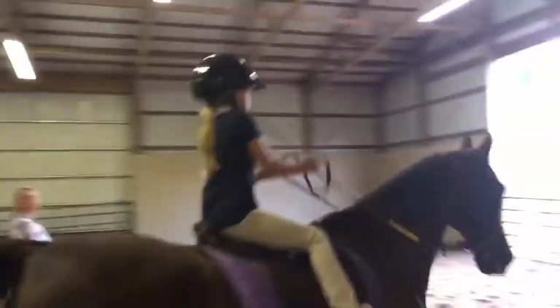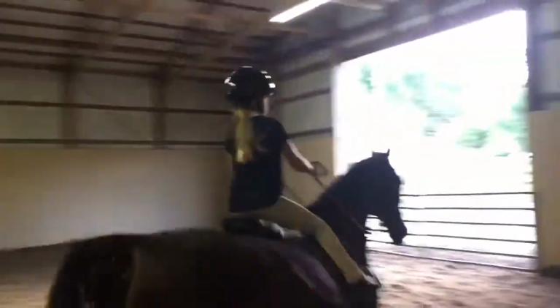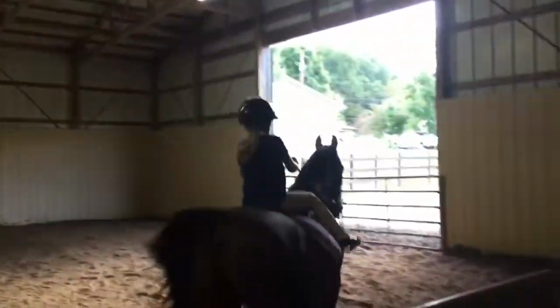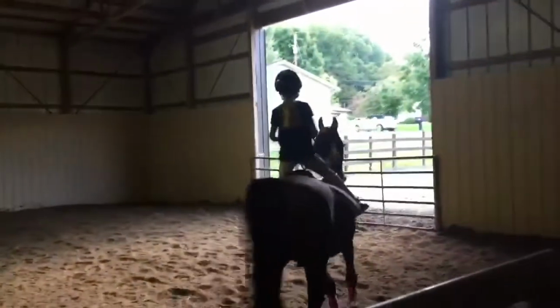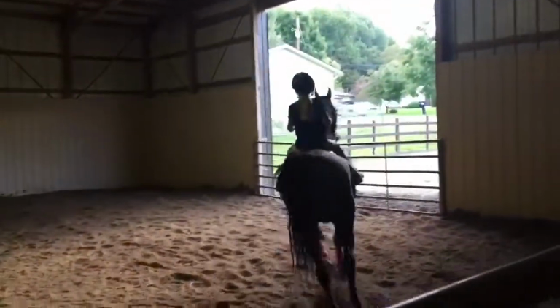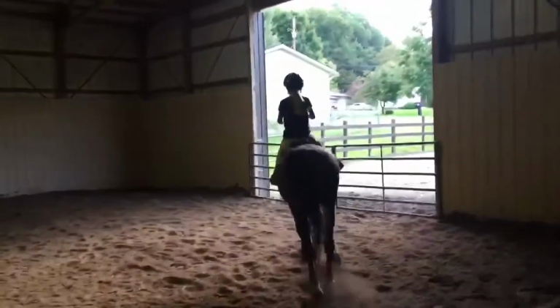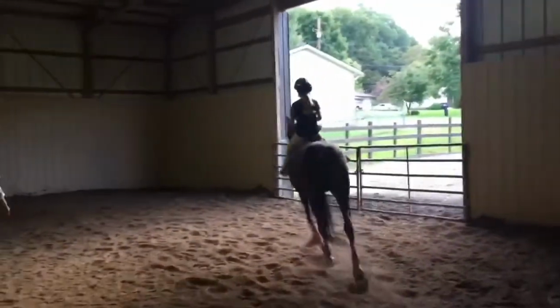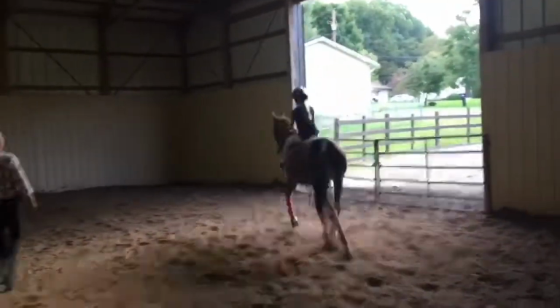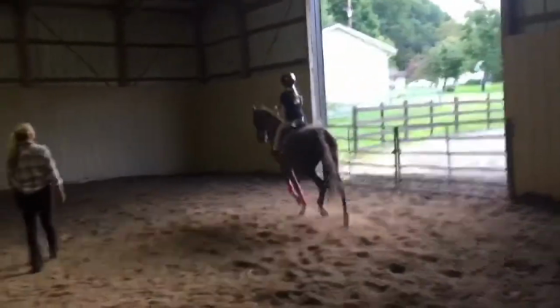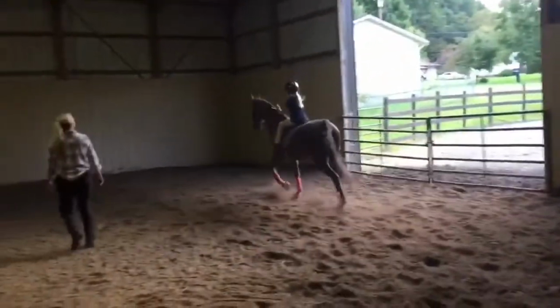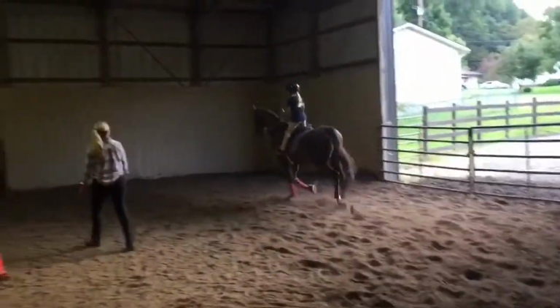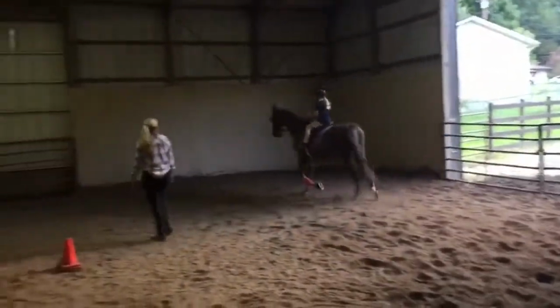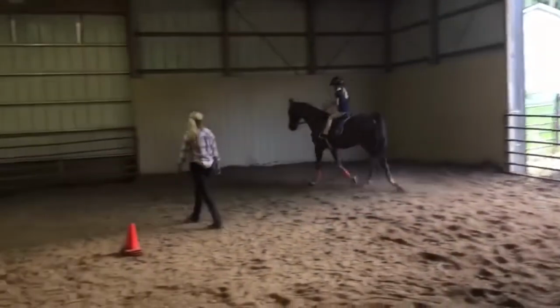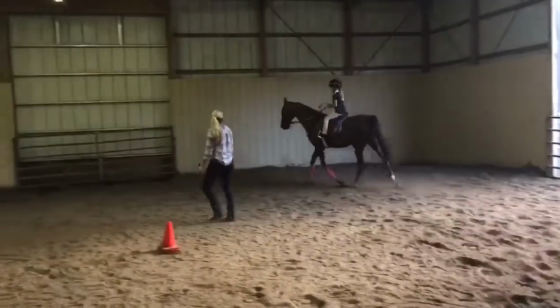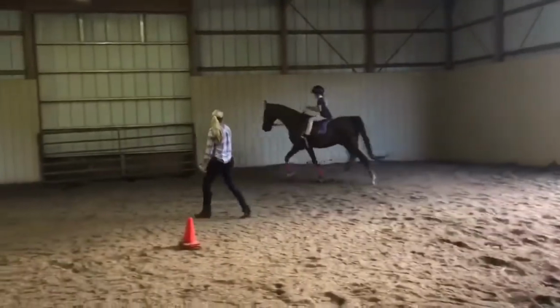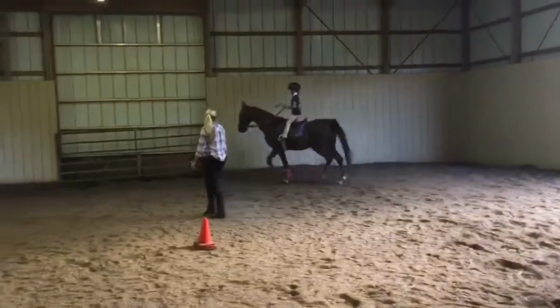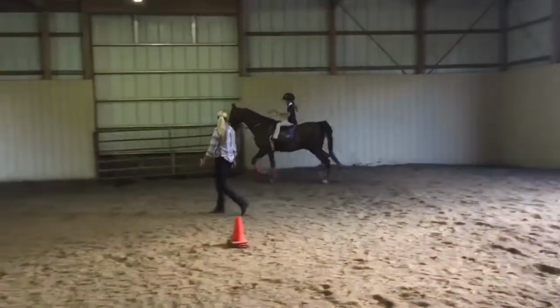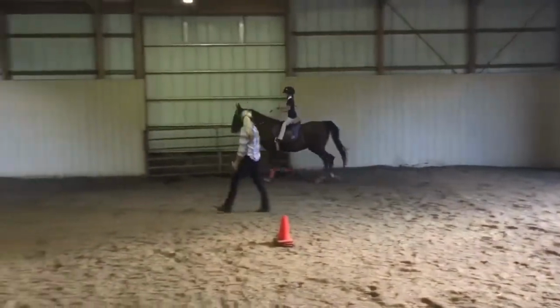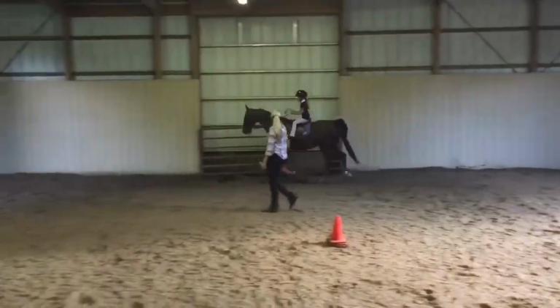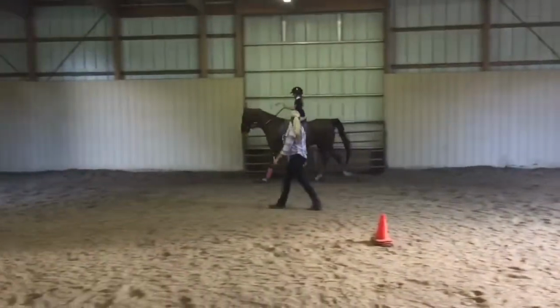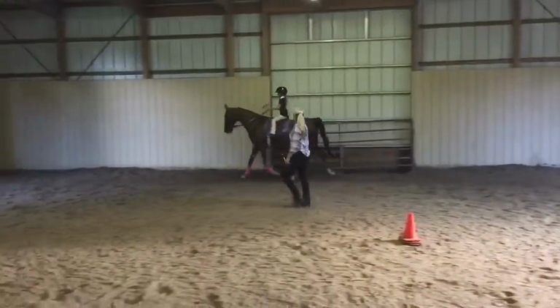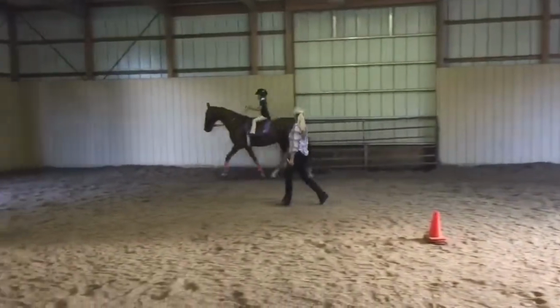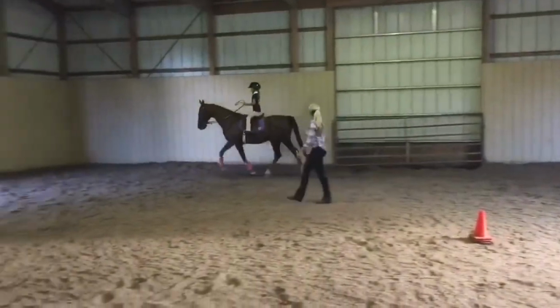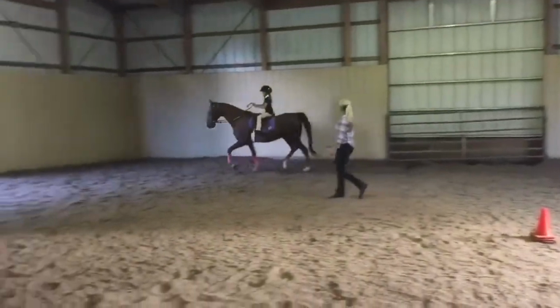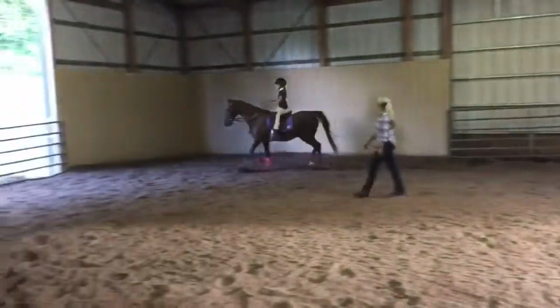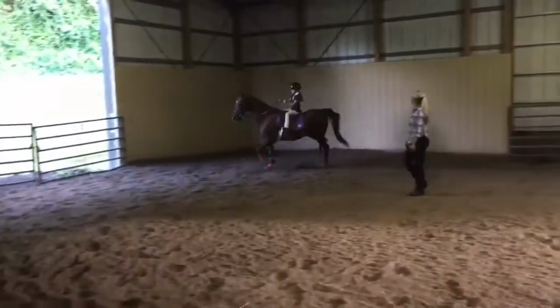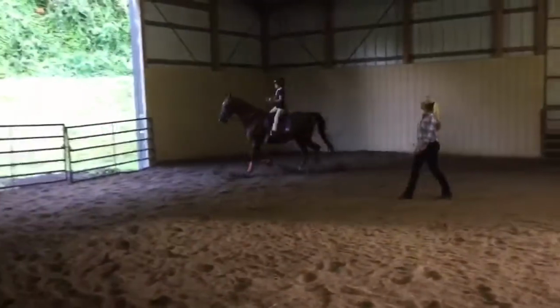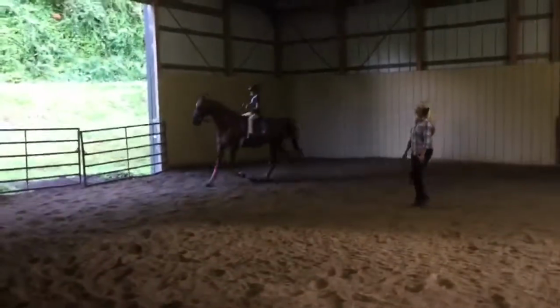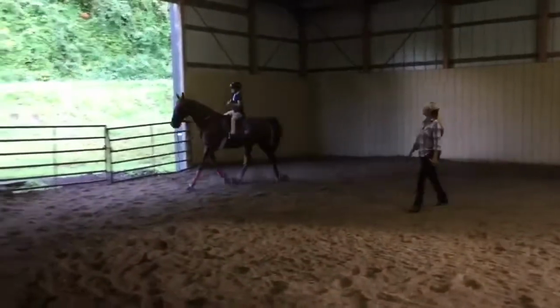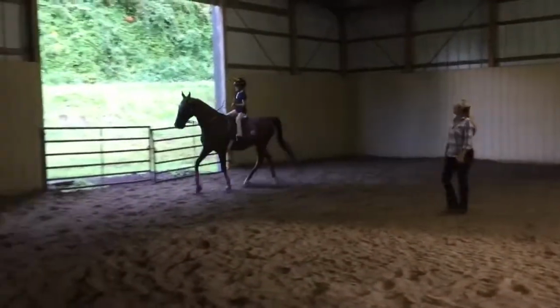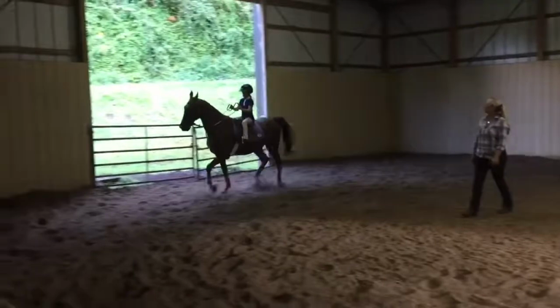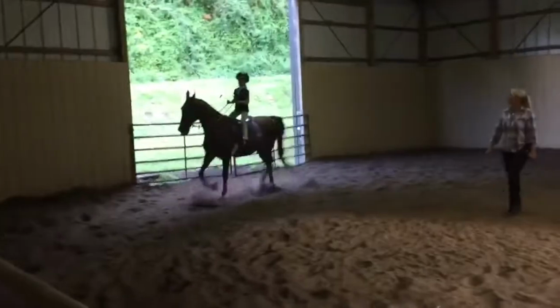There we go. One hand up. Much better. Hands straight, hands together, bump. Much better.